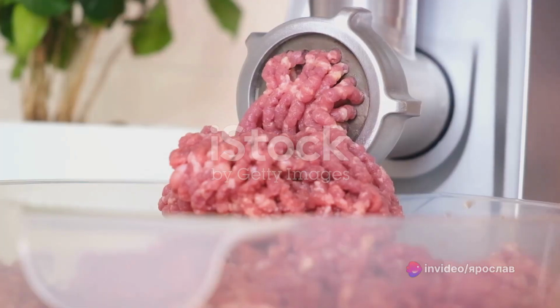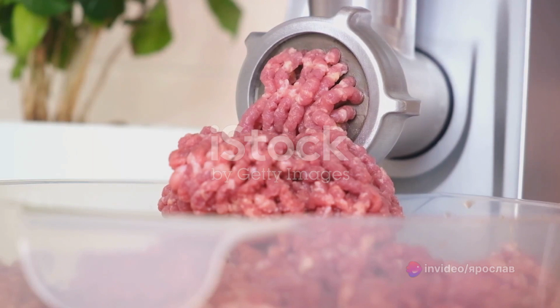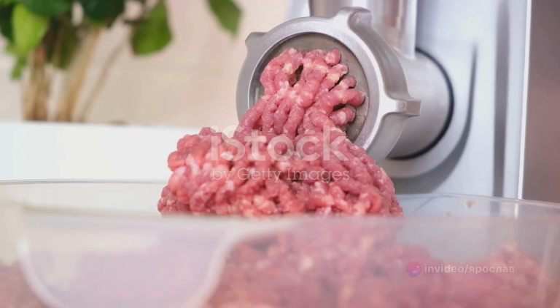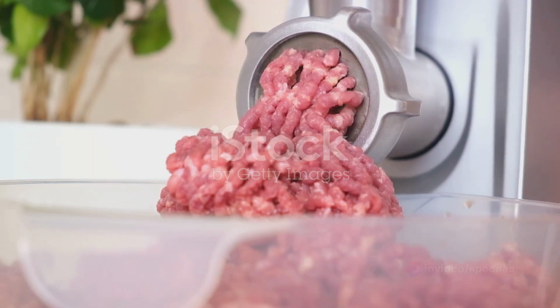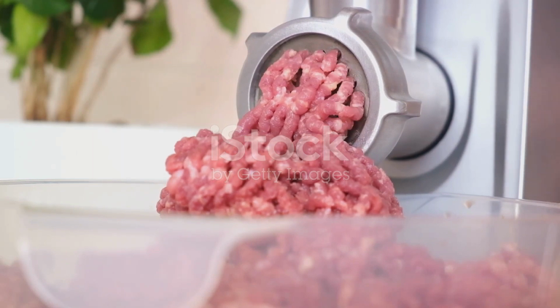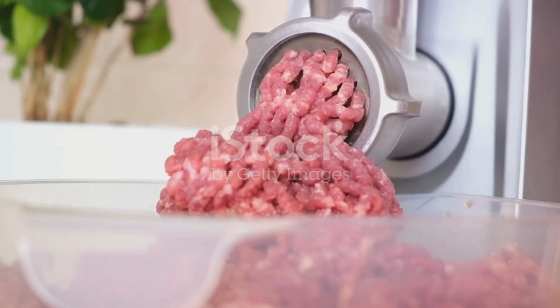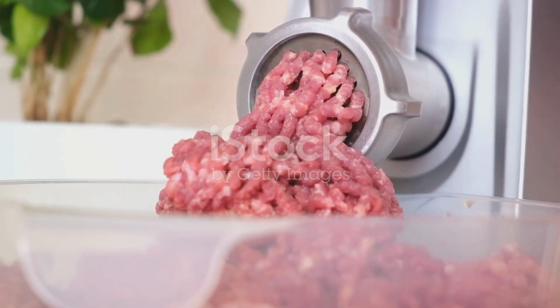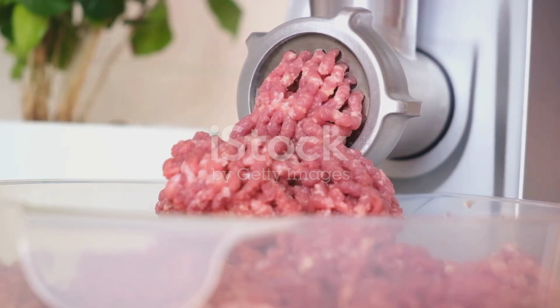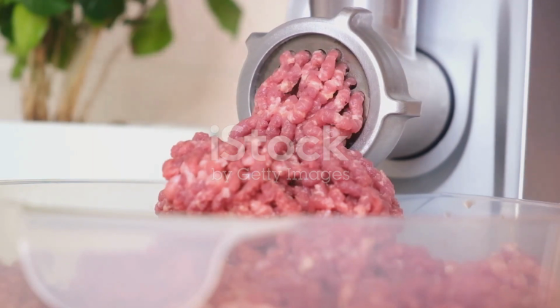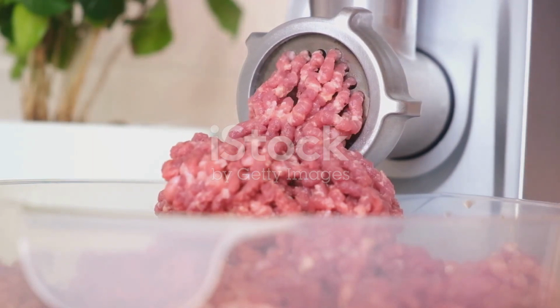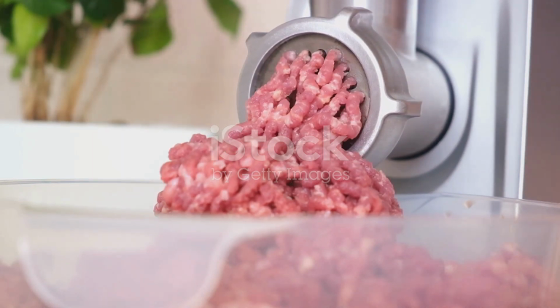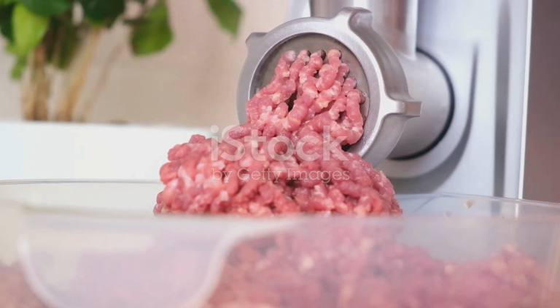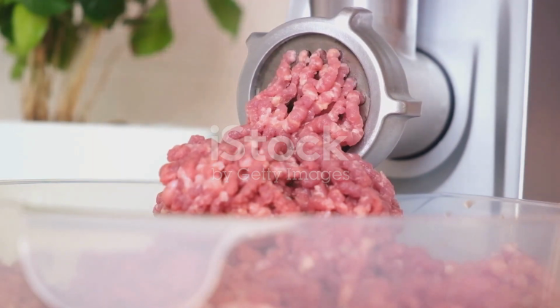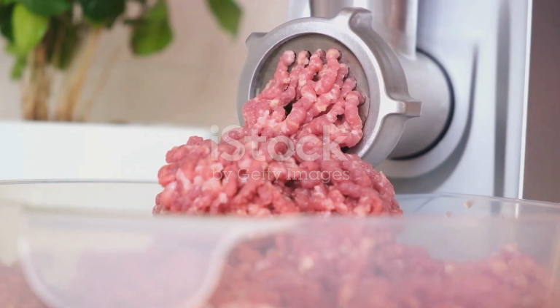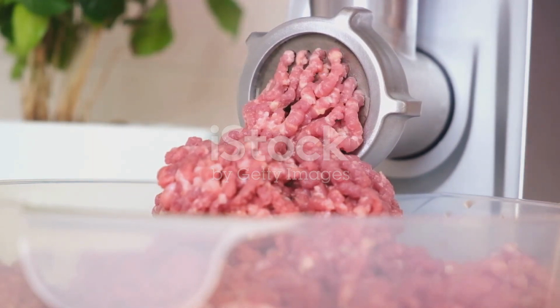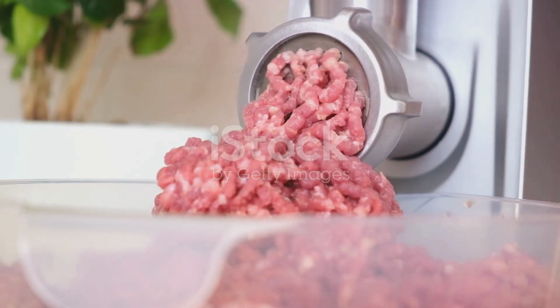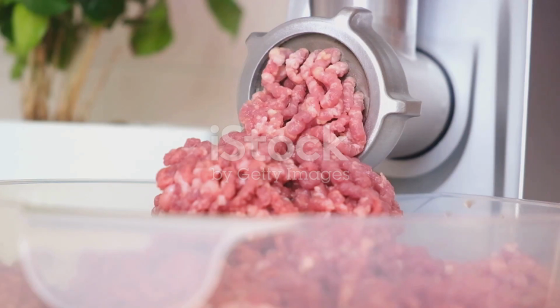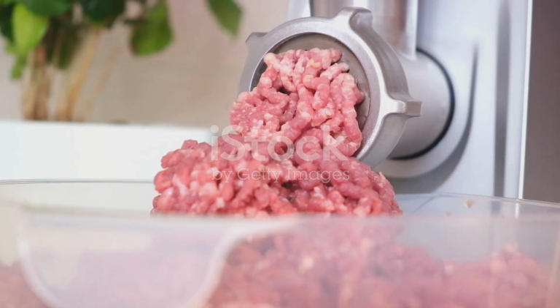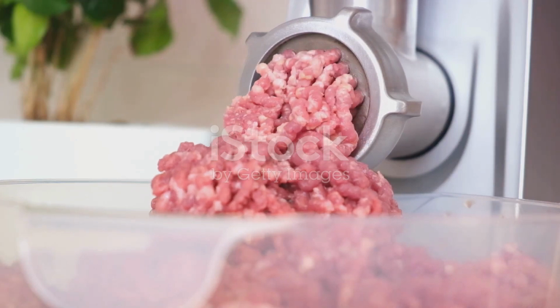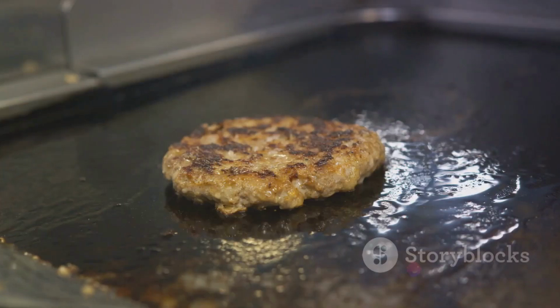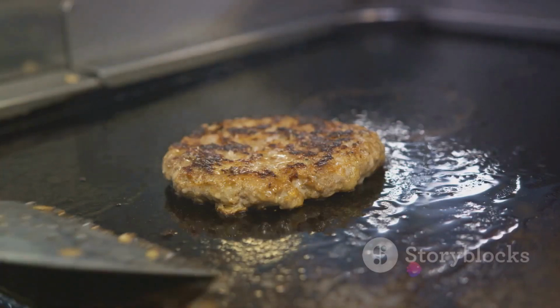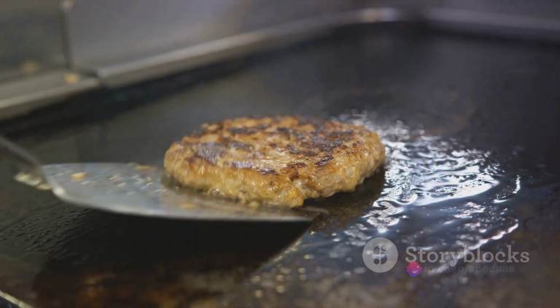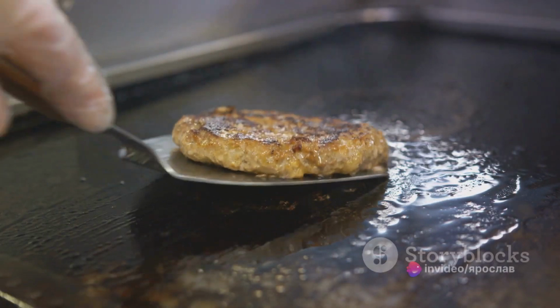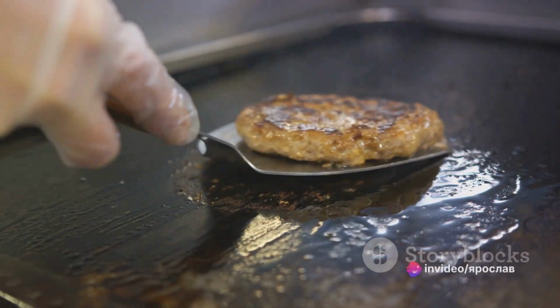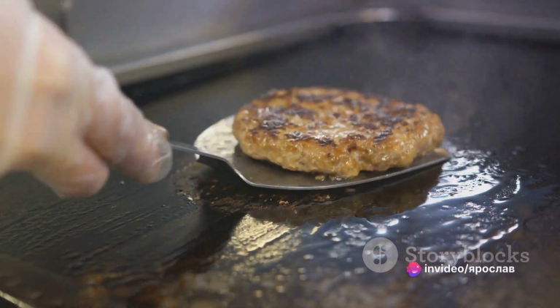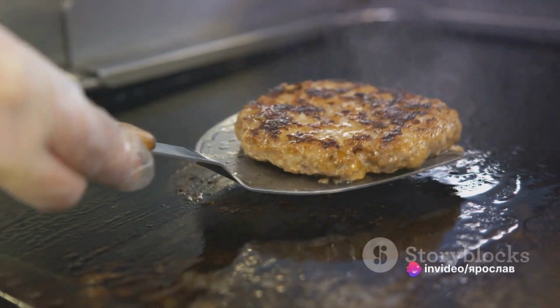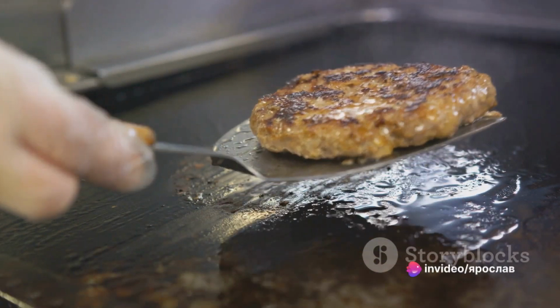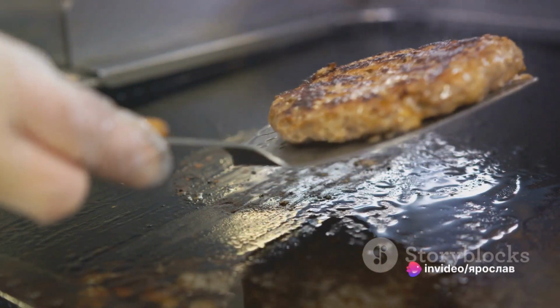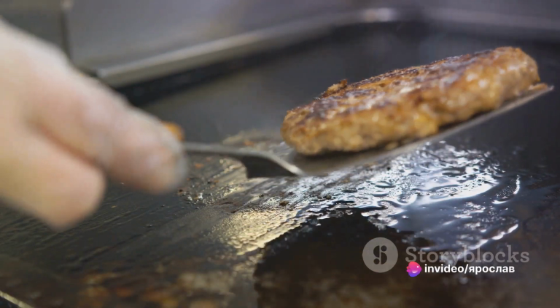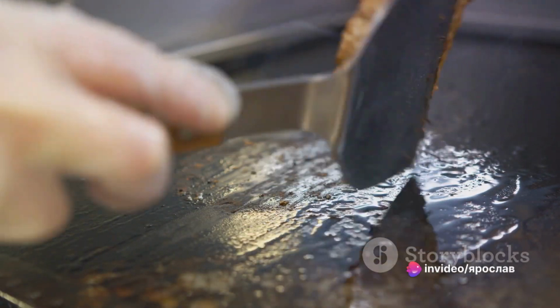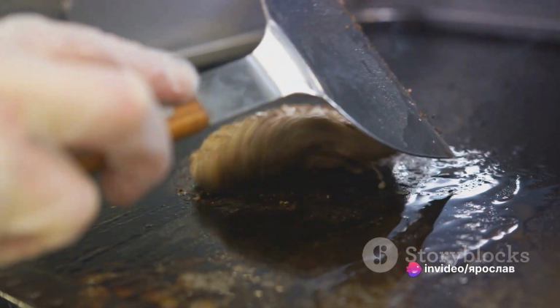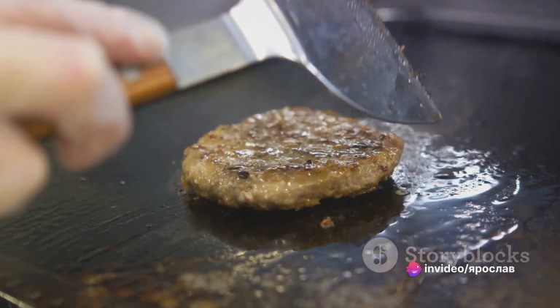We take any ground meat — pork, or beef, or a mix of pork and beef — season it with salt and pepper, and grind it in a meat grinder. We shape the meat into burger patties and fry them in vegetable oil until fully cooked.